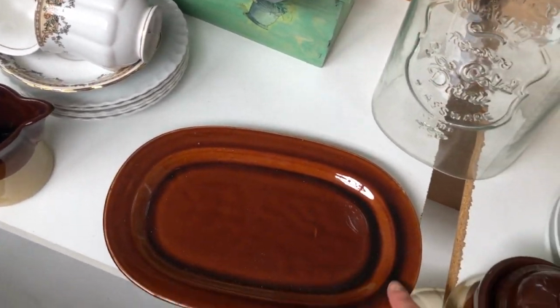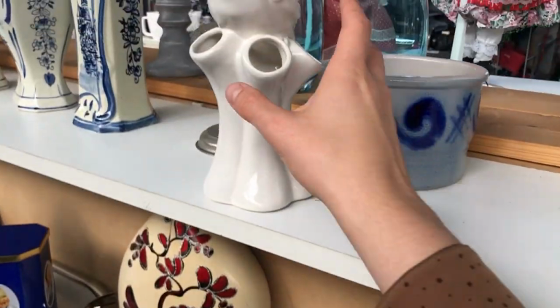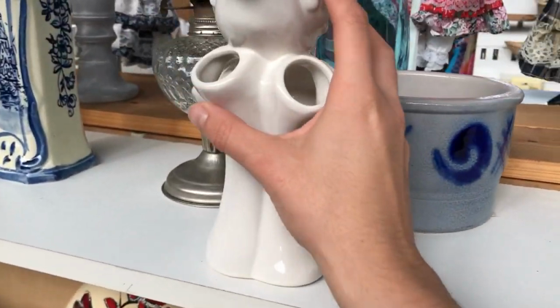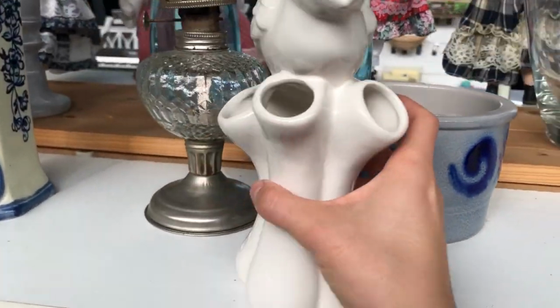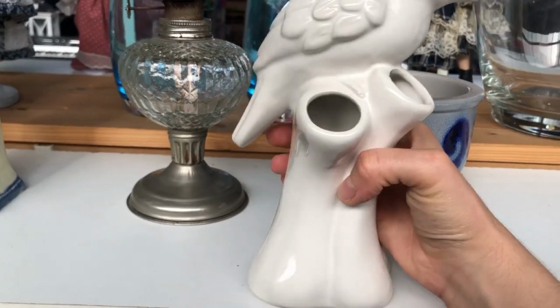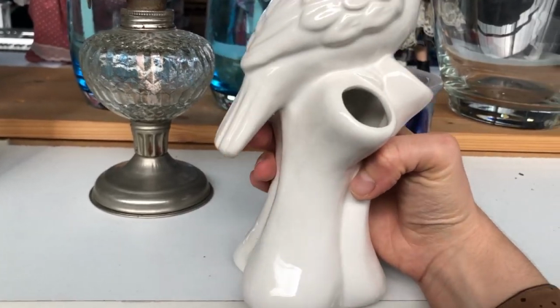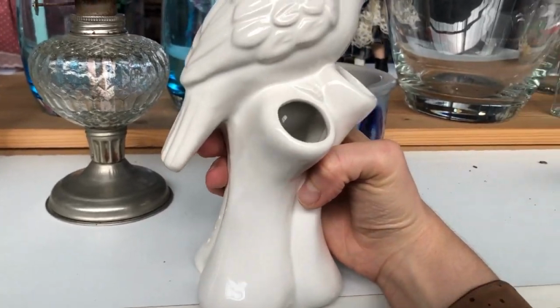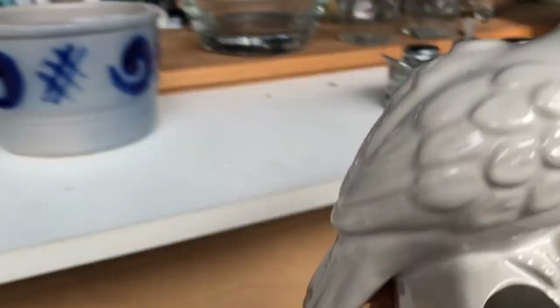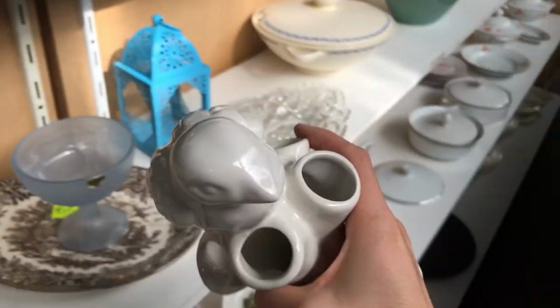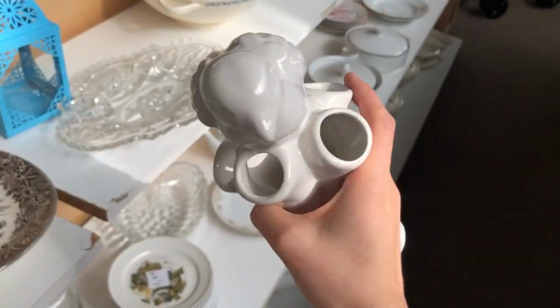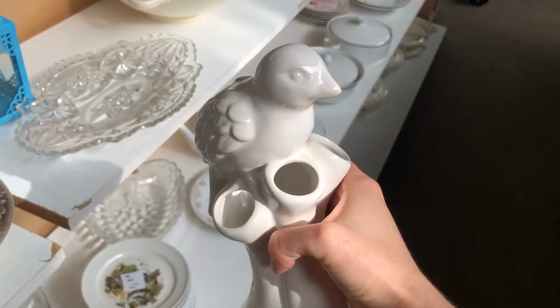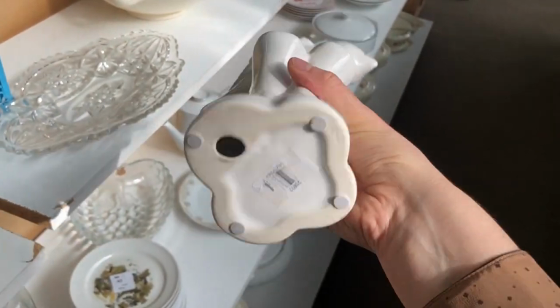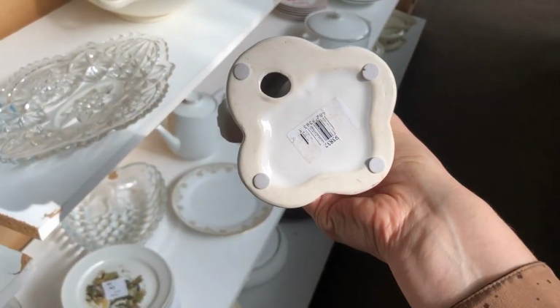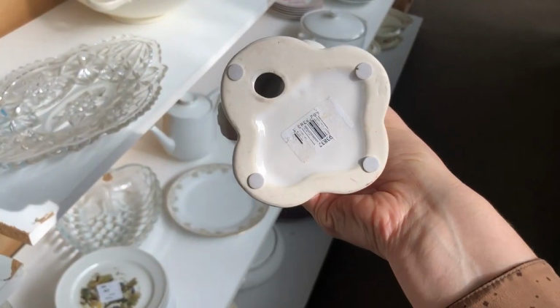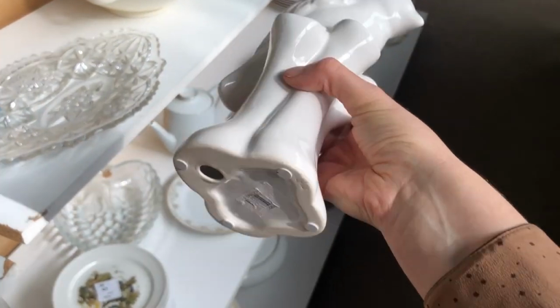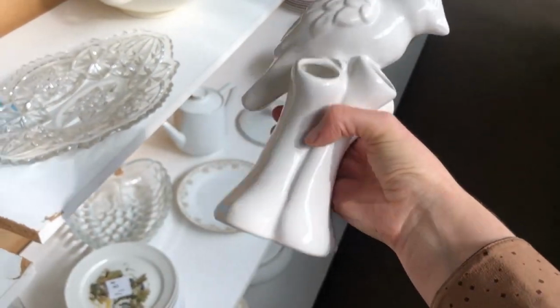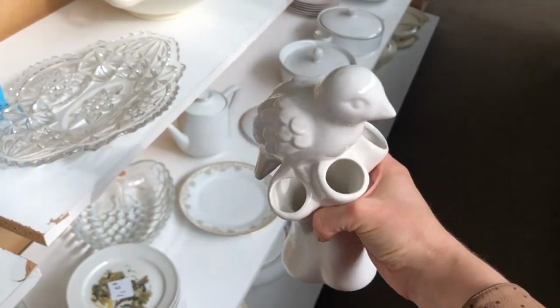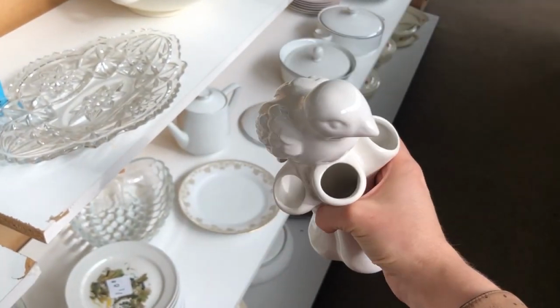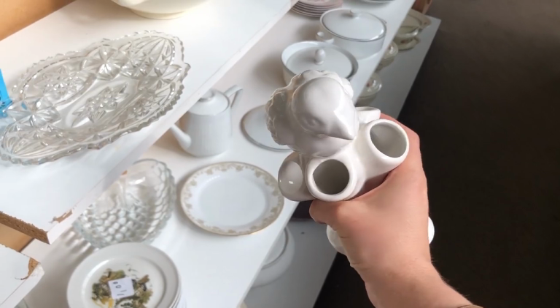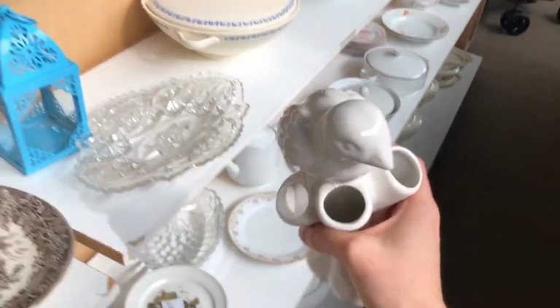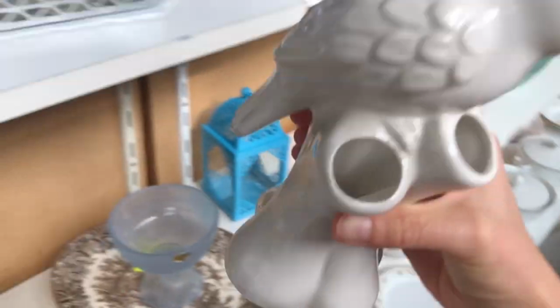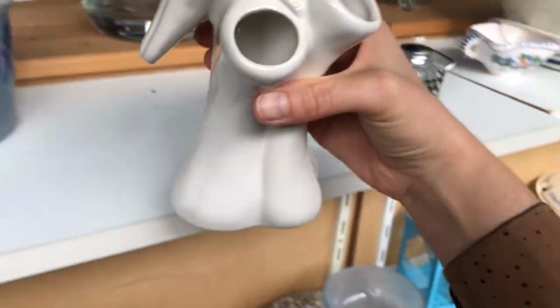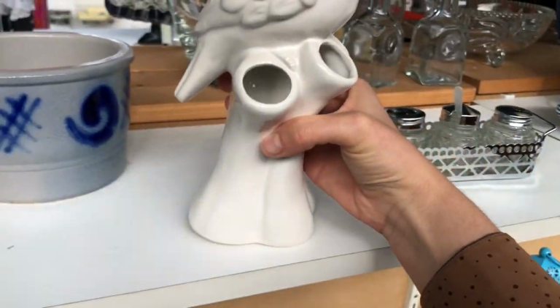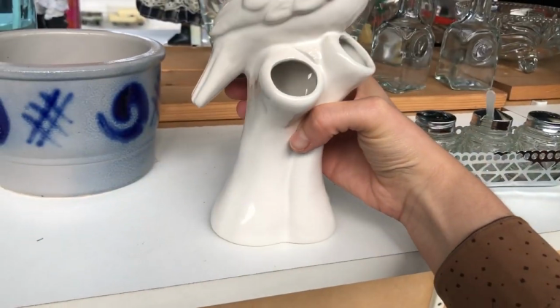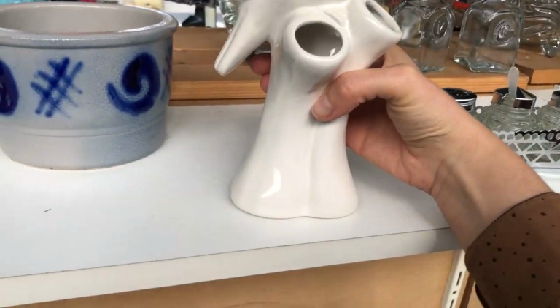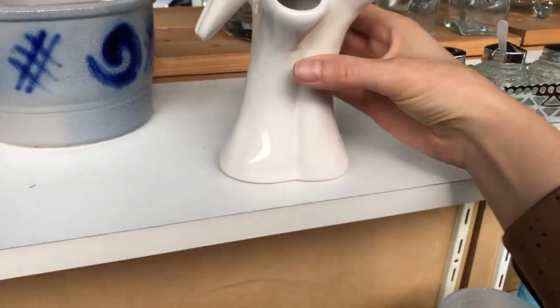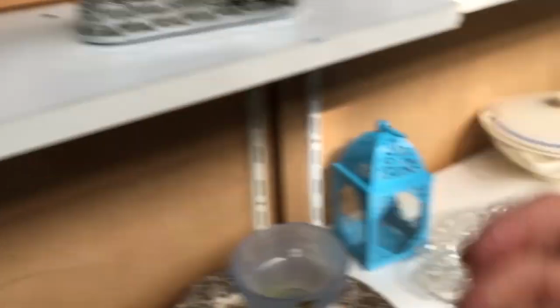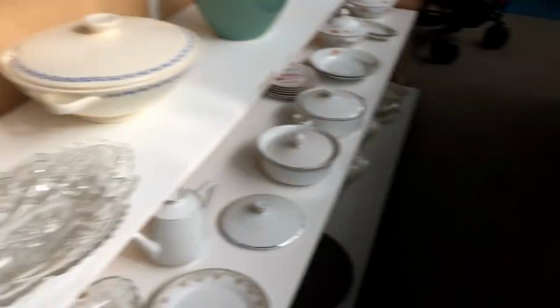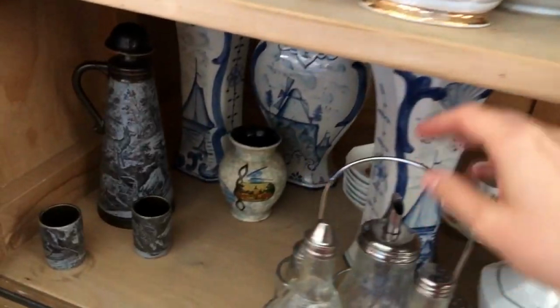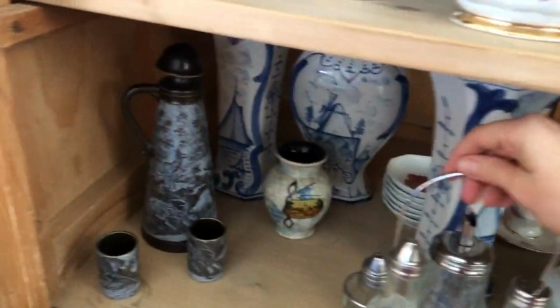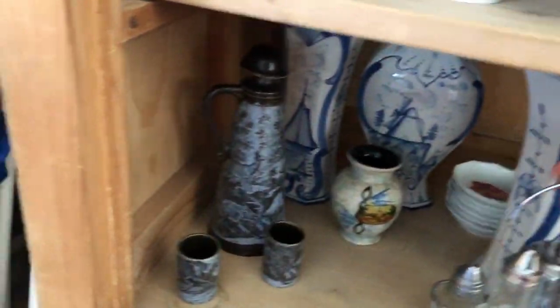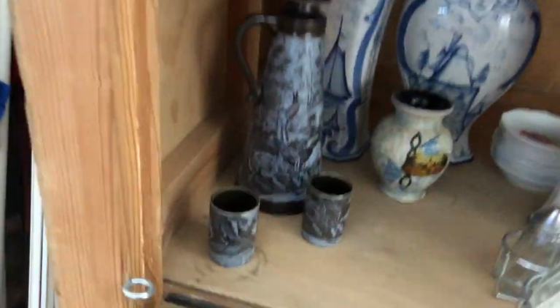This bird face was pretty cool and I was honestly surprised to see a modern barcode sticker on the bottom. I didn't buy it but I quite liked the look of it.